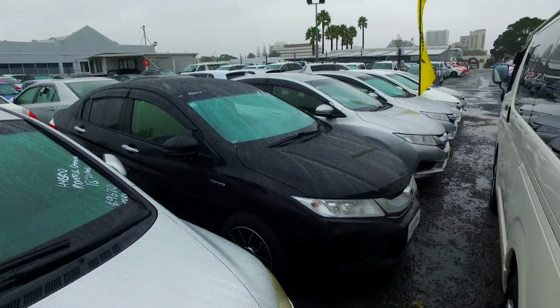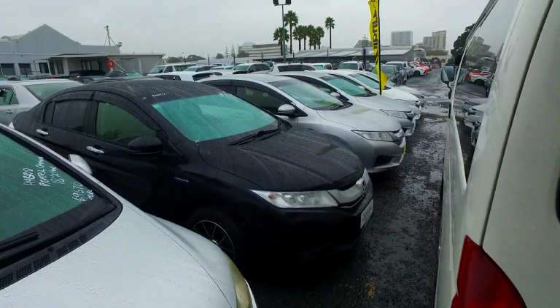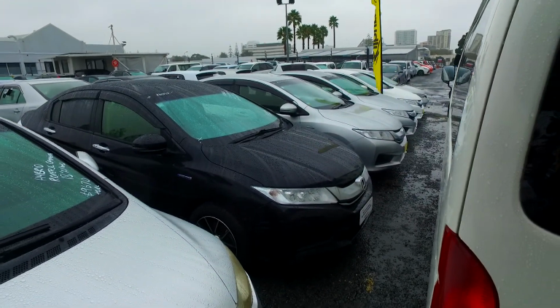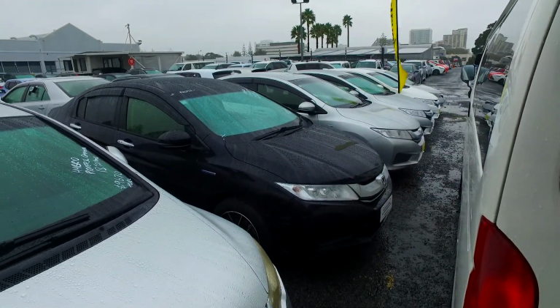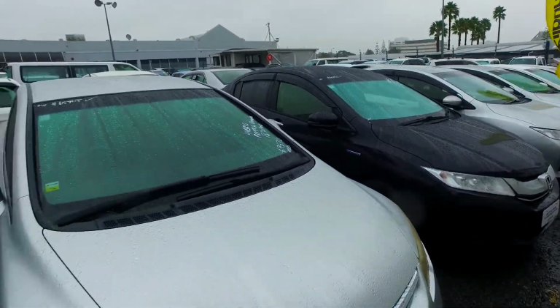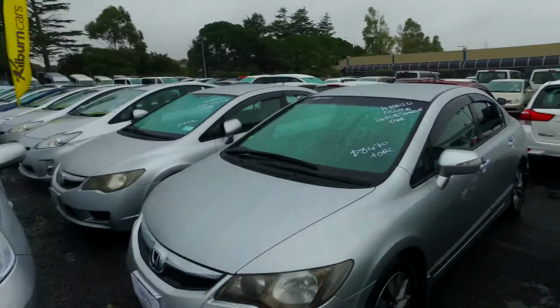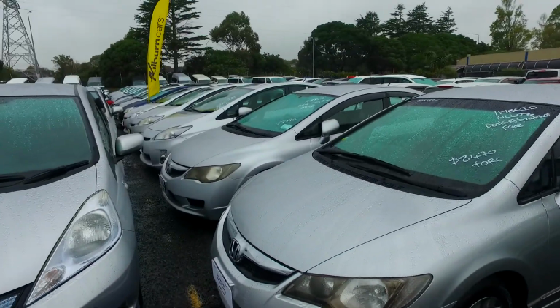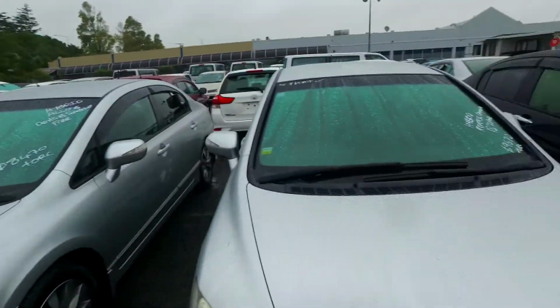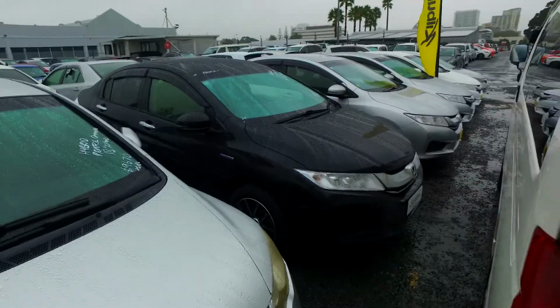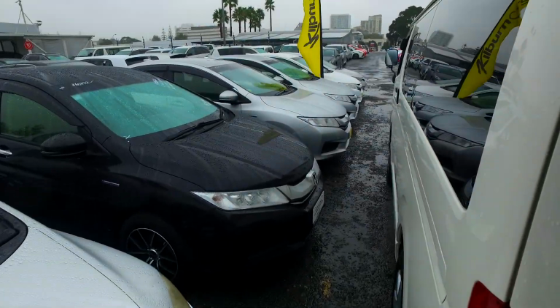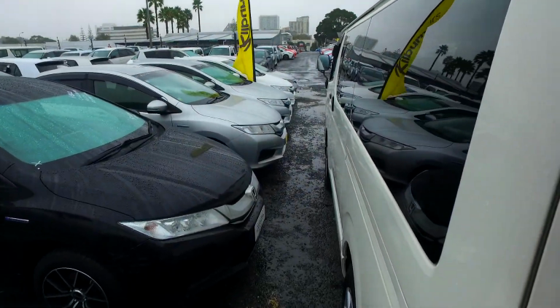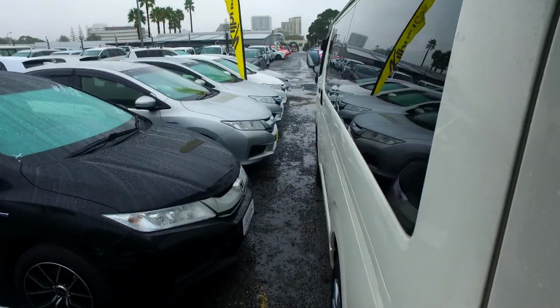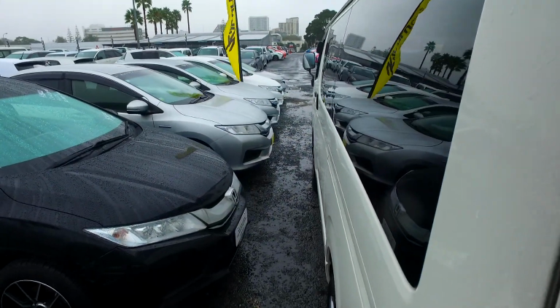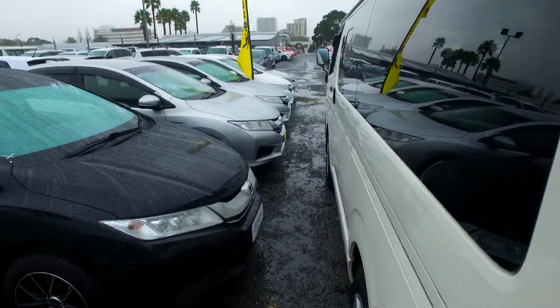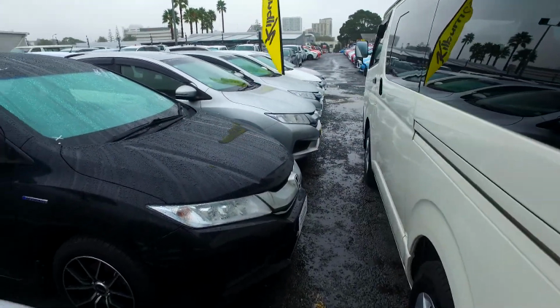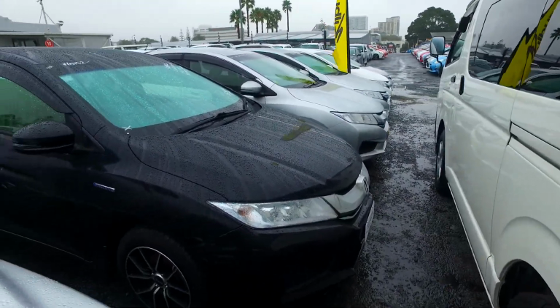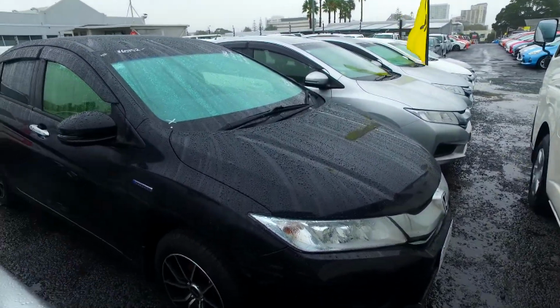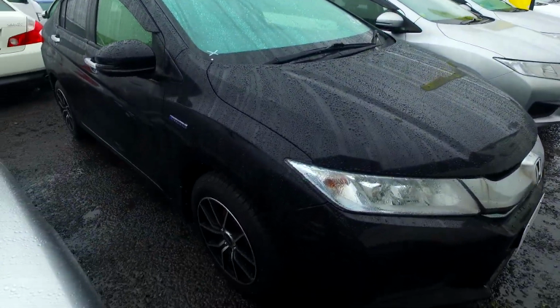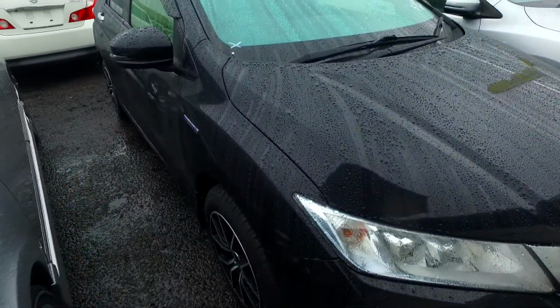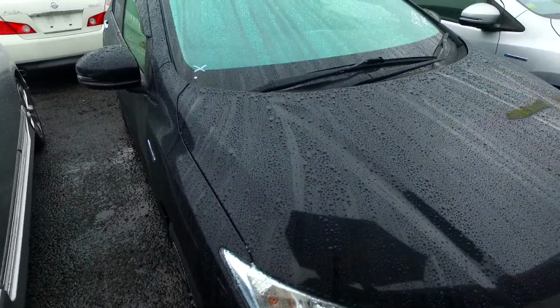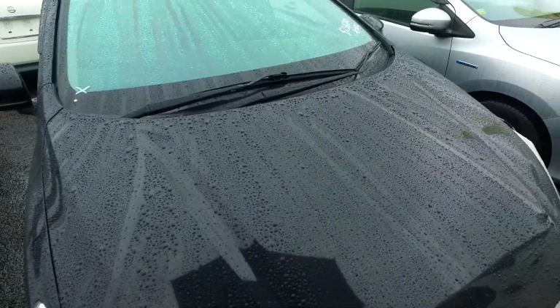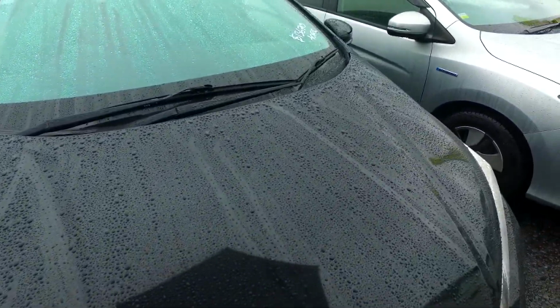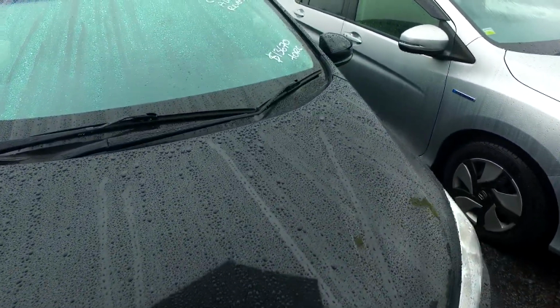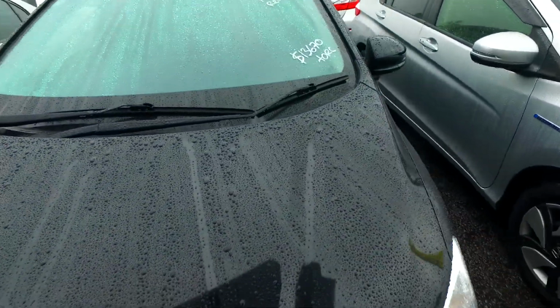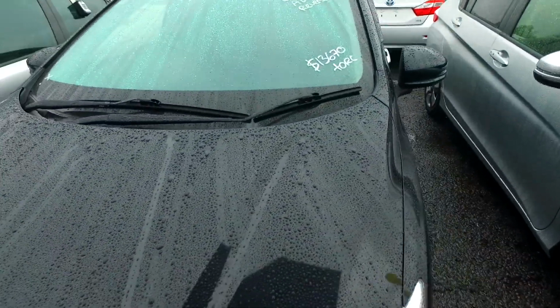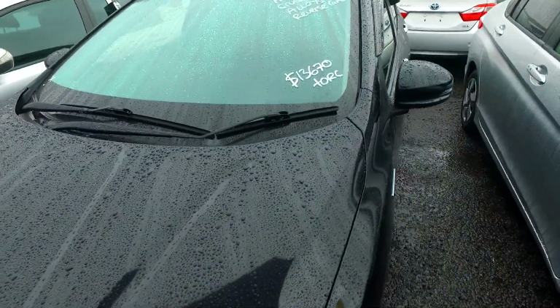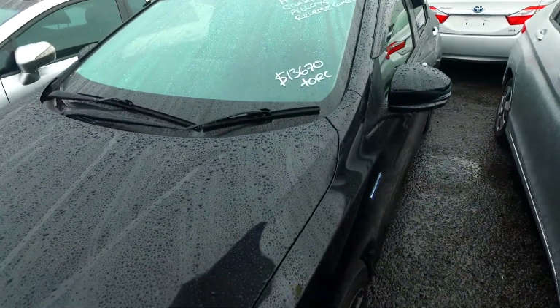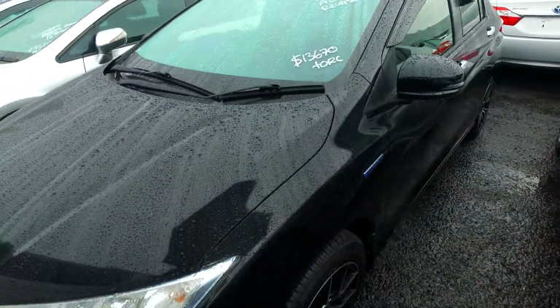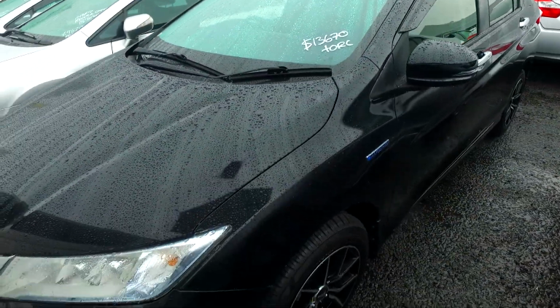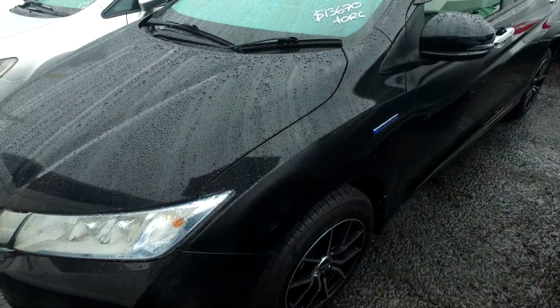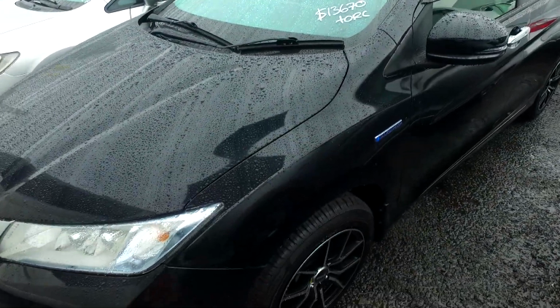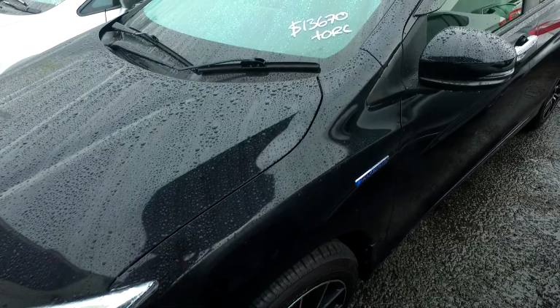We do have a few of these in stock as well as some hybrid Civics — three hybrid Civics and five of these hybrid Honda Graces. This one in black here has brand new rims and tyres on all four corners, and cruise control with reversing camera as well.